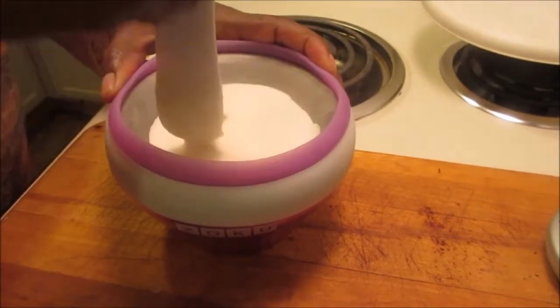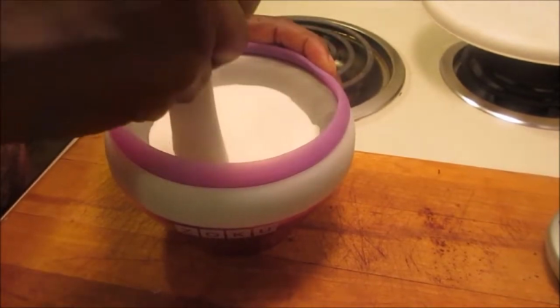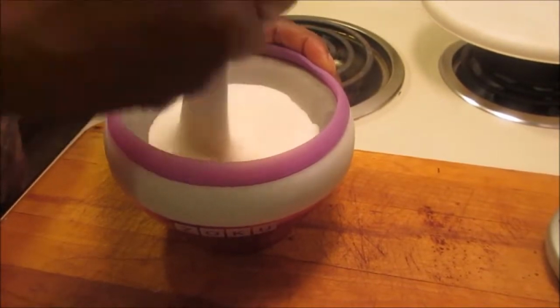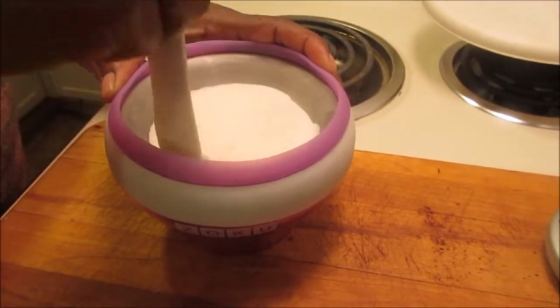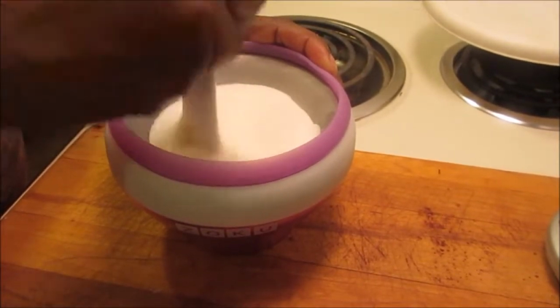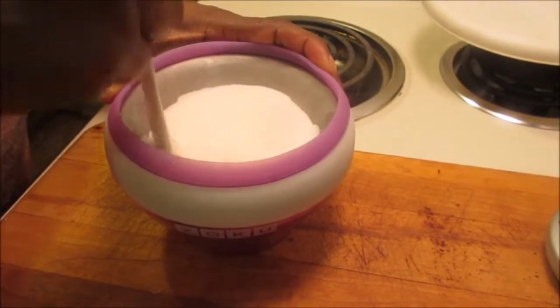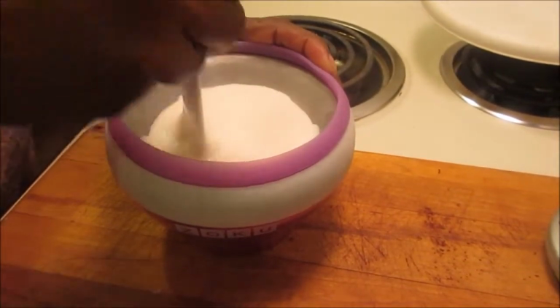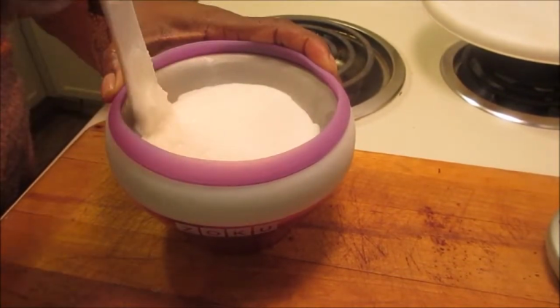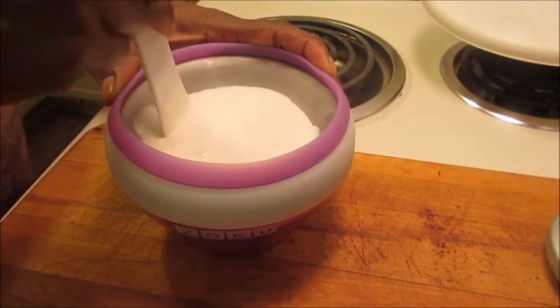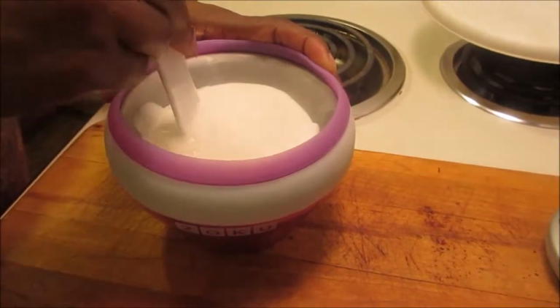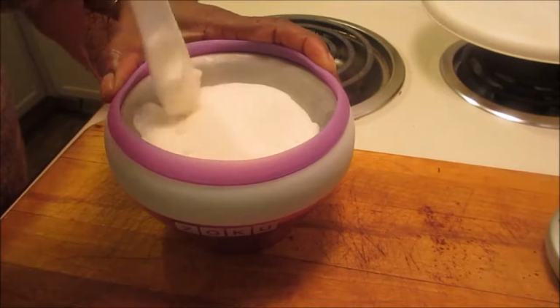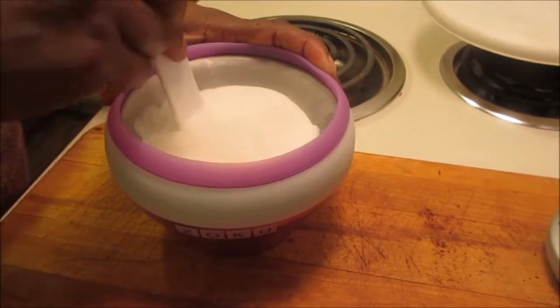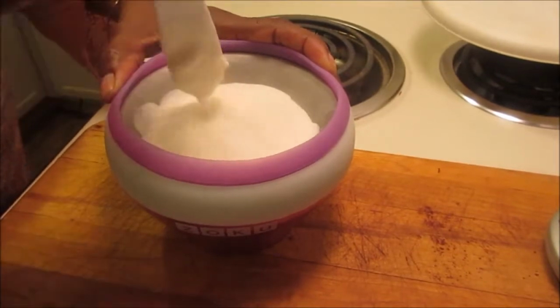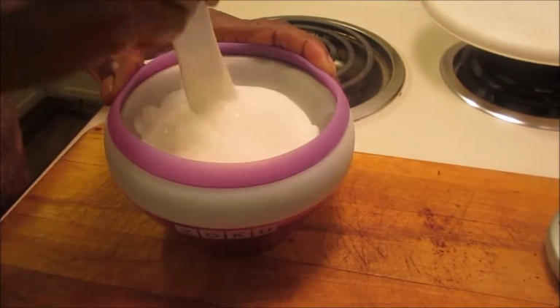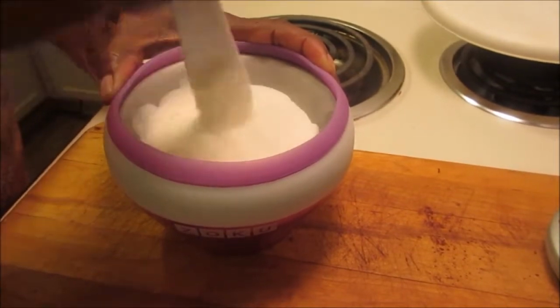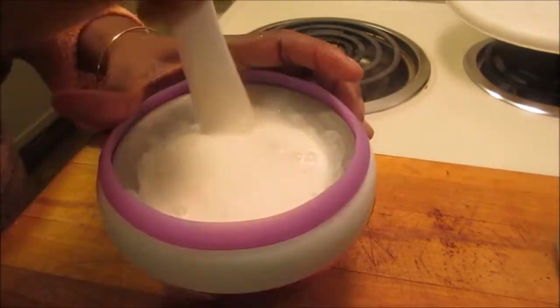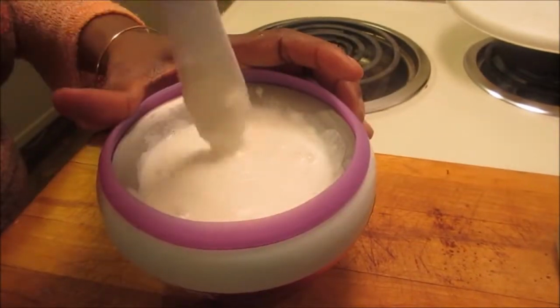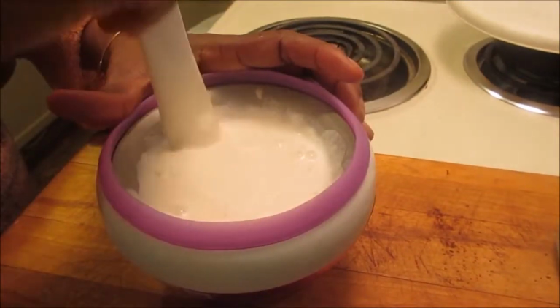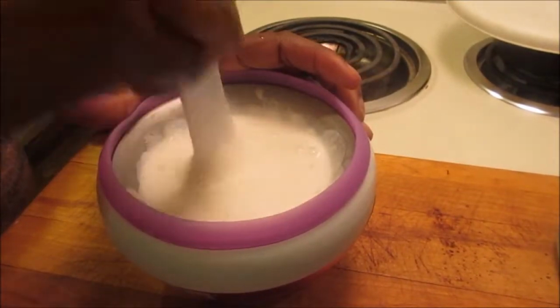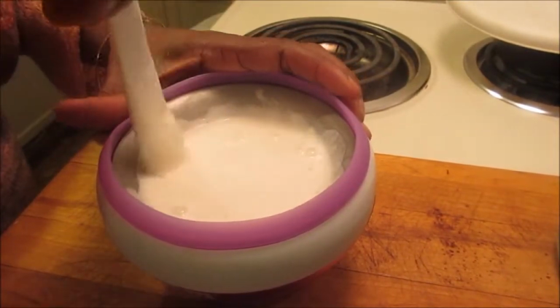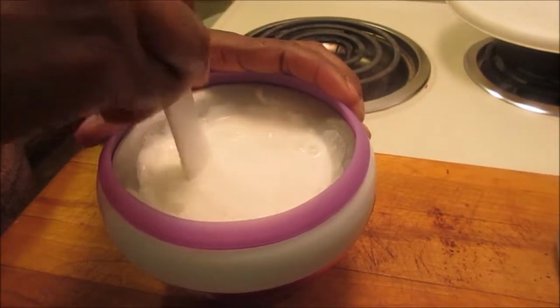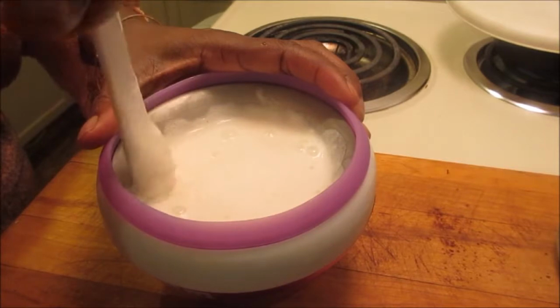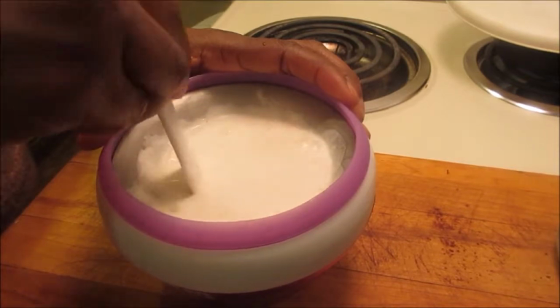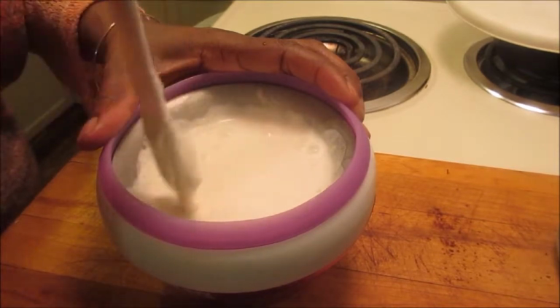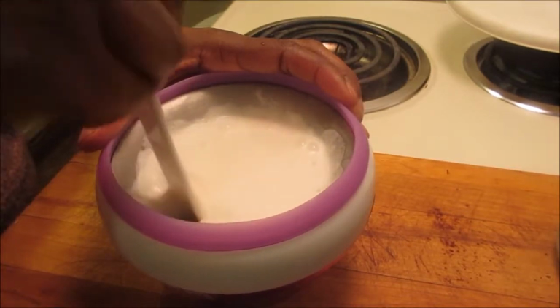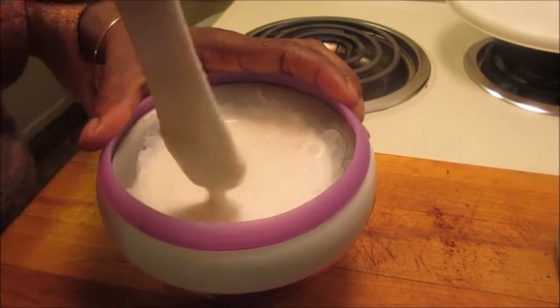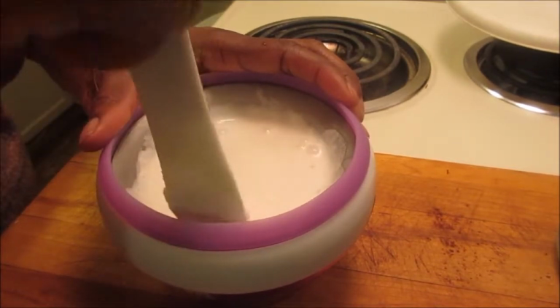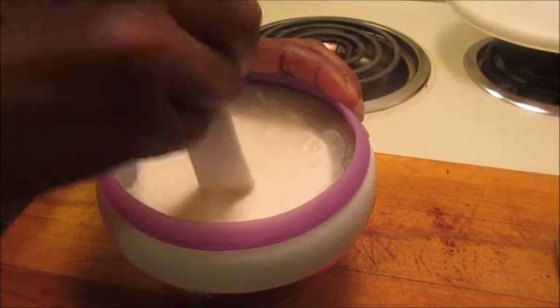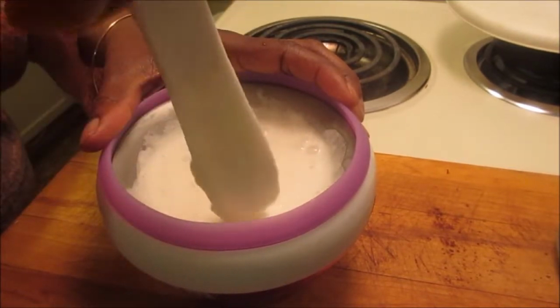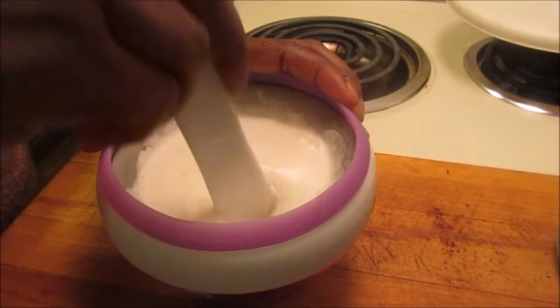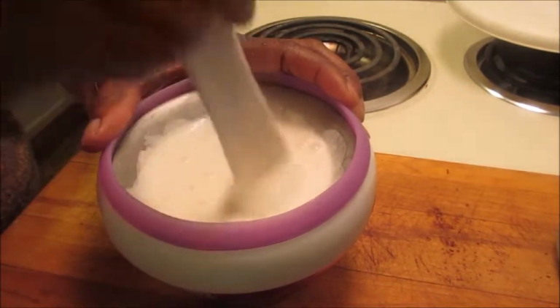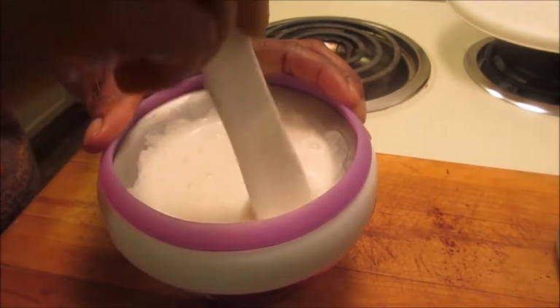I mix two cups of heavy whipping cream, one cup of almond milk, three-fourths cup of stevia, one tablespoon of vanilla extract, and a dash of salt.